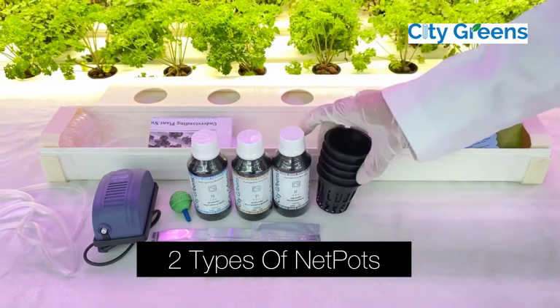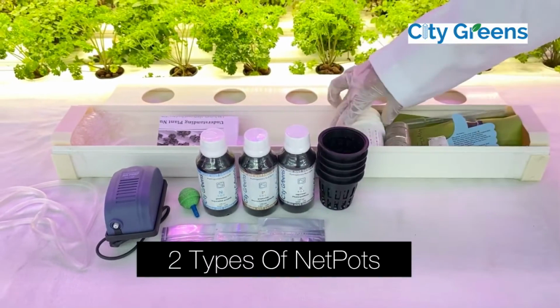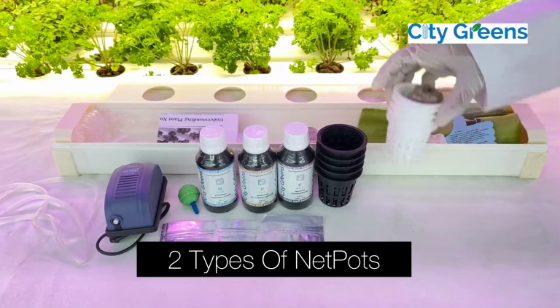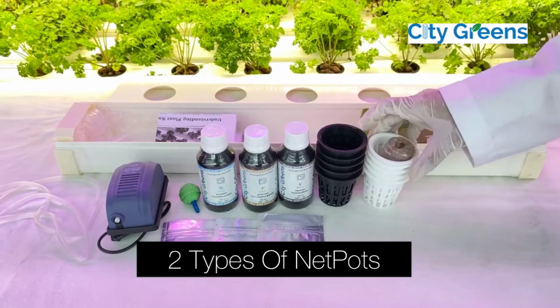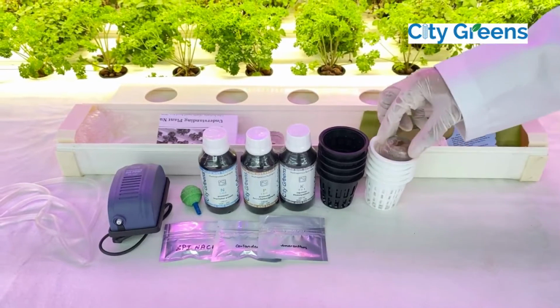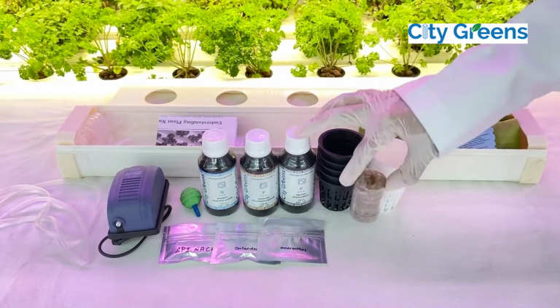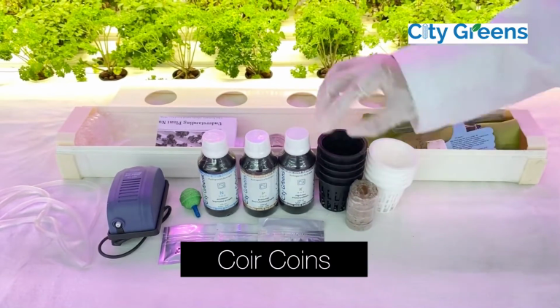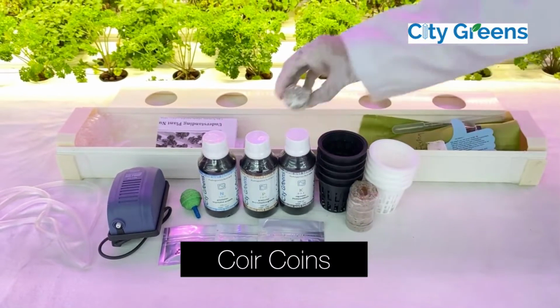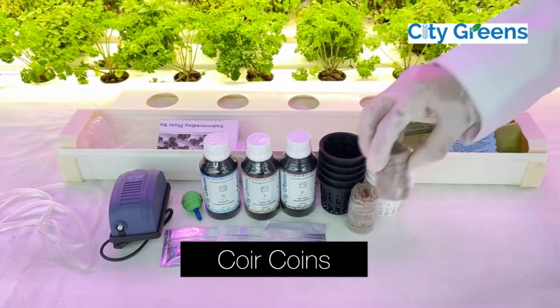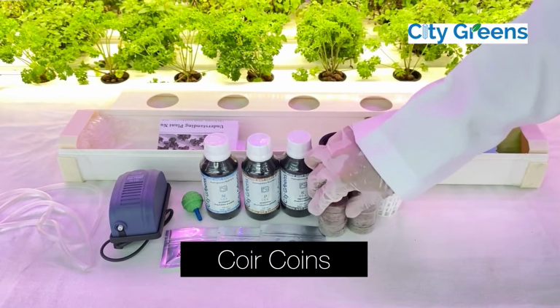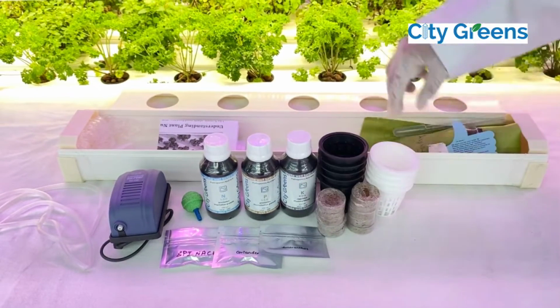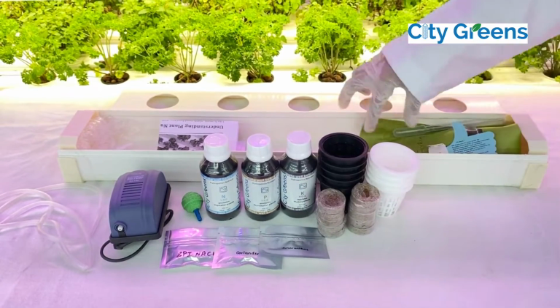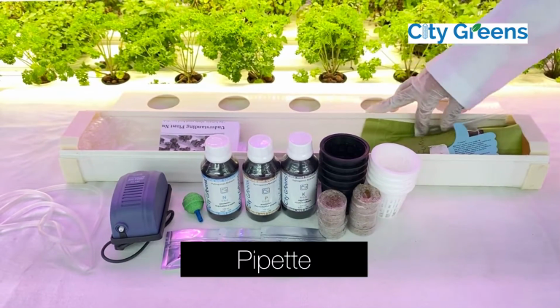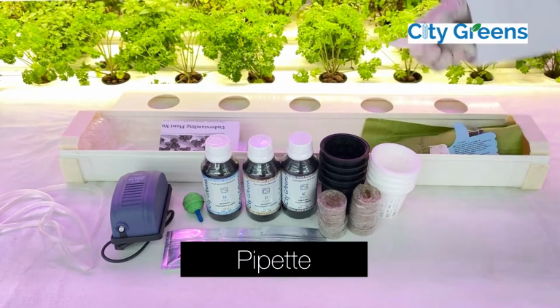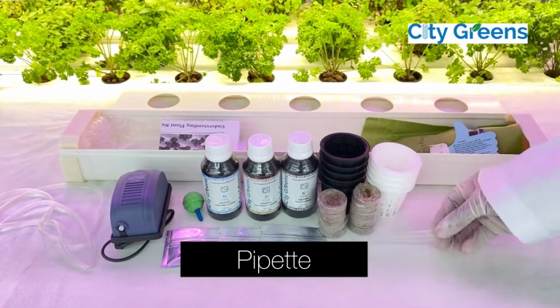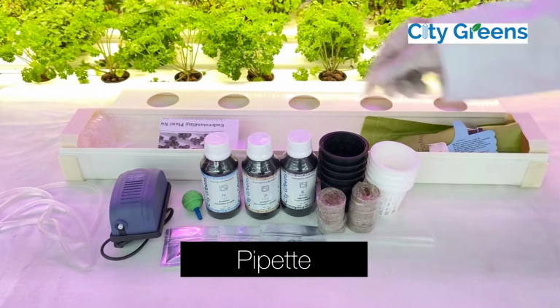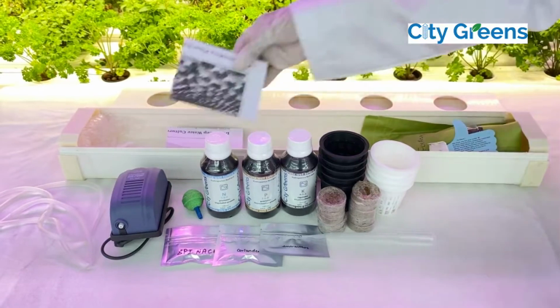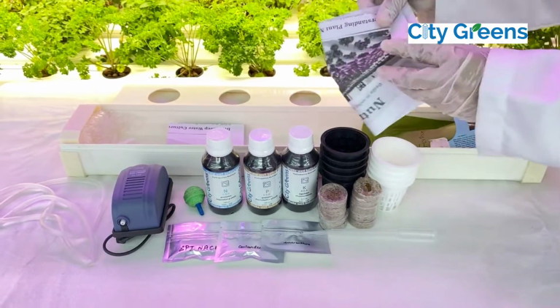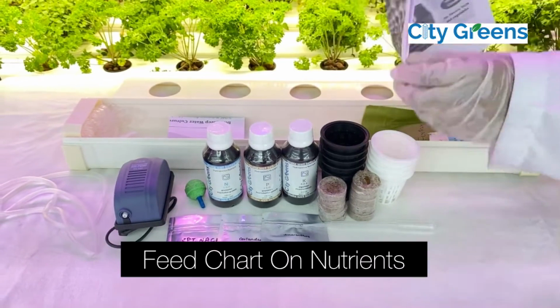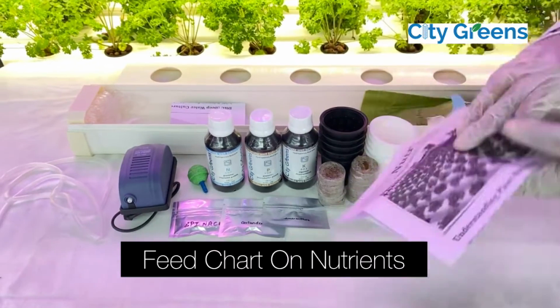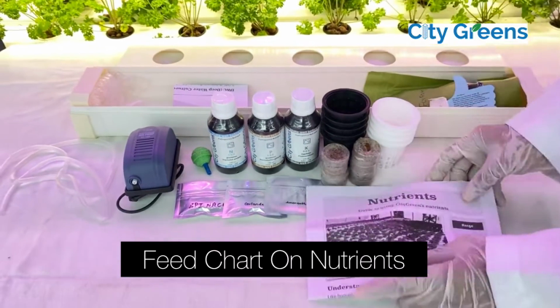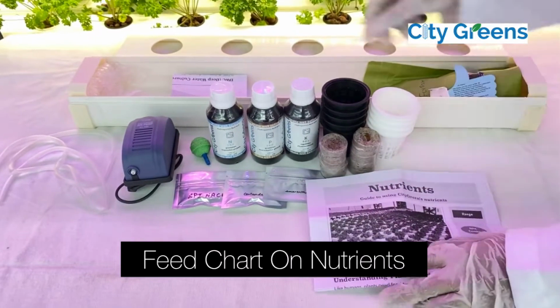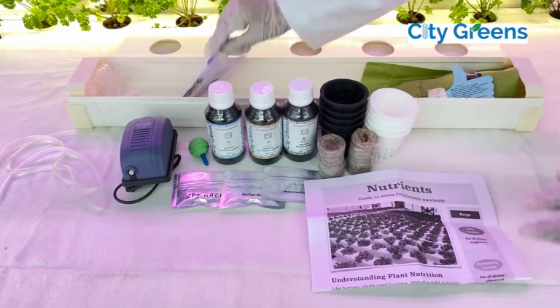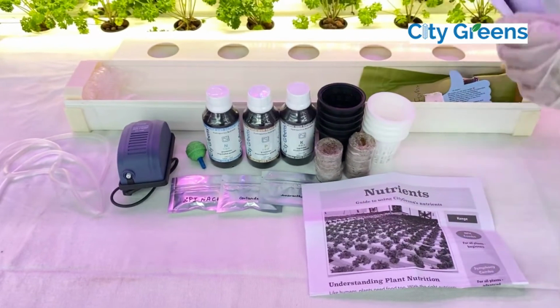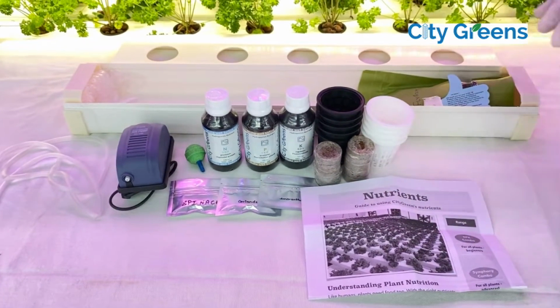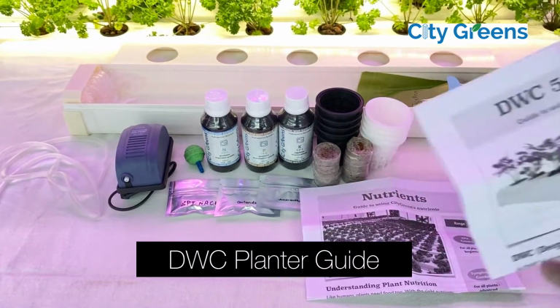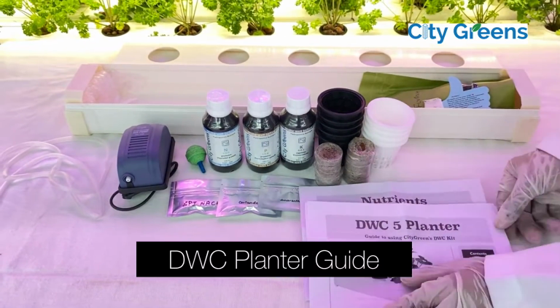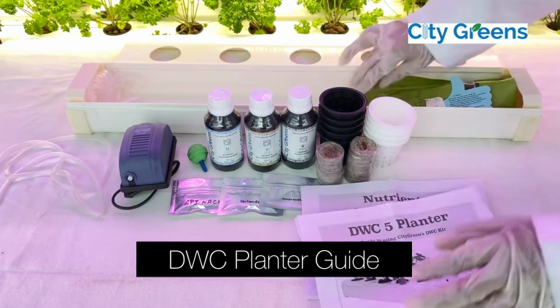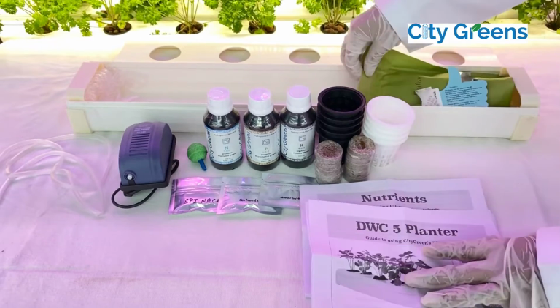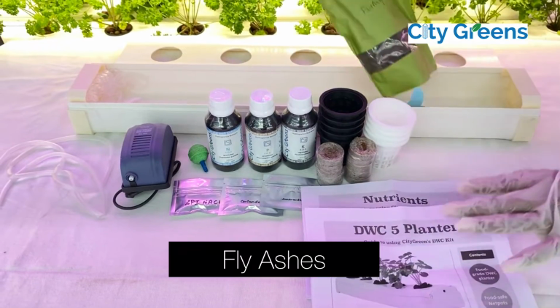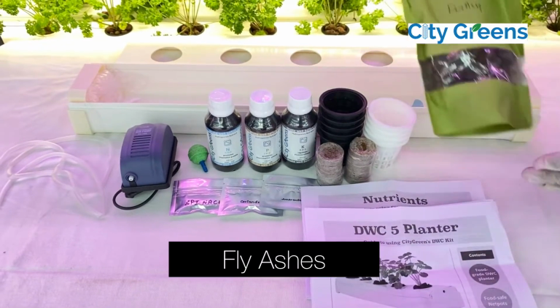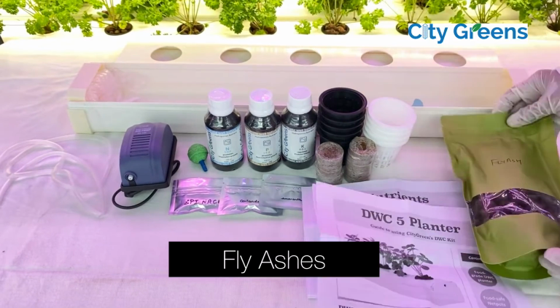Additionally, the kit contains 2 types of net pots — white and black — coir coins, 1 pipette, a feed chart and nutrients, a DWC planter, and fly ash.